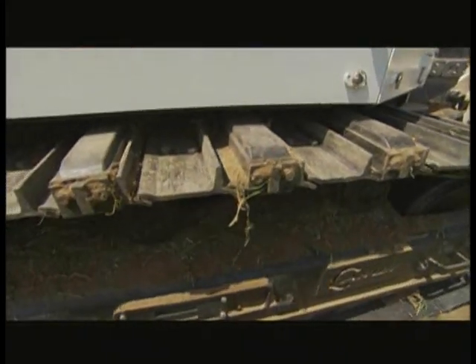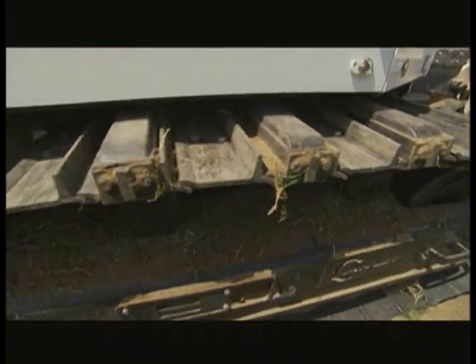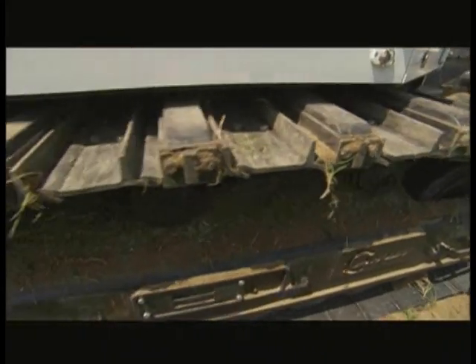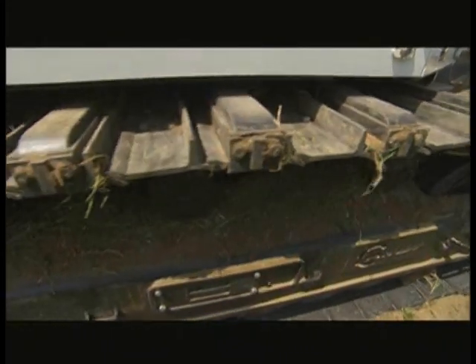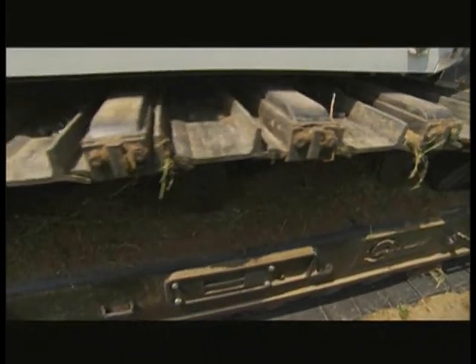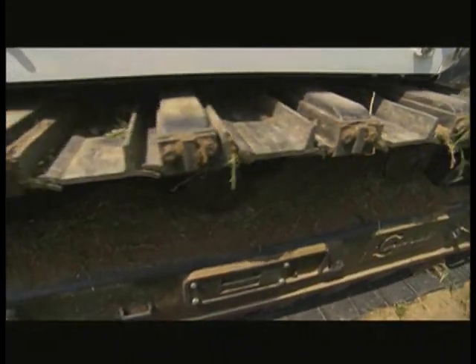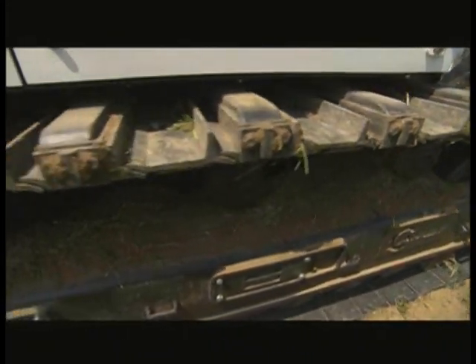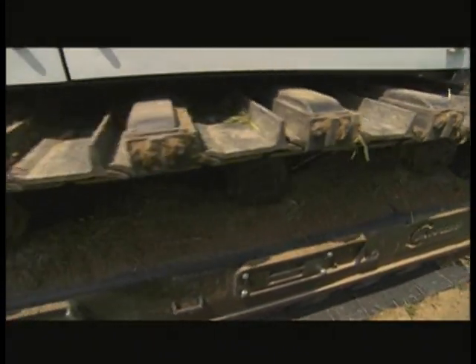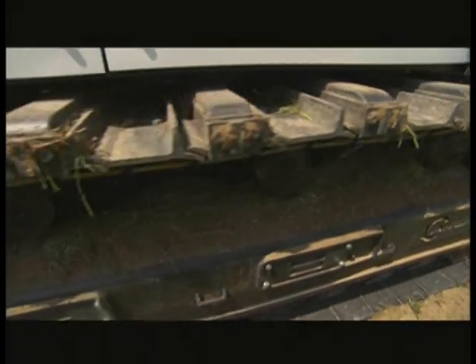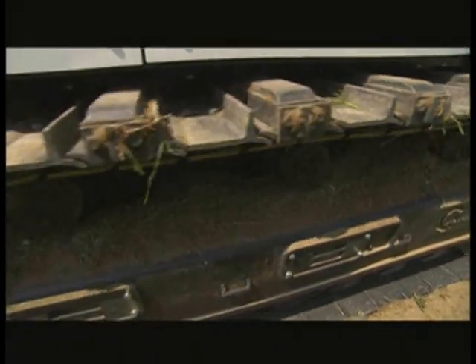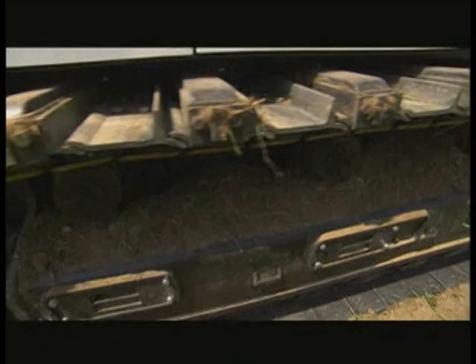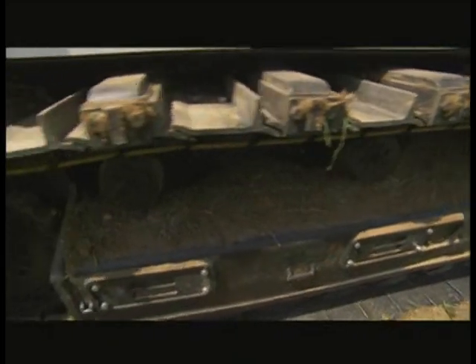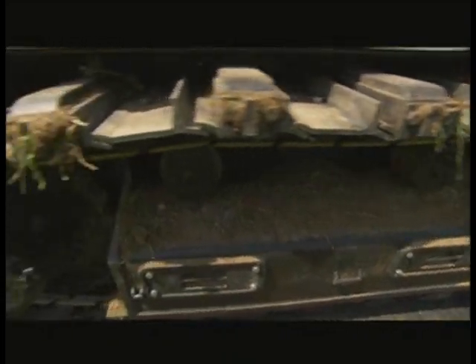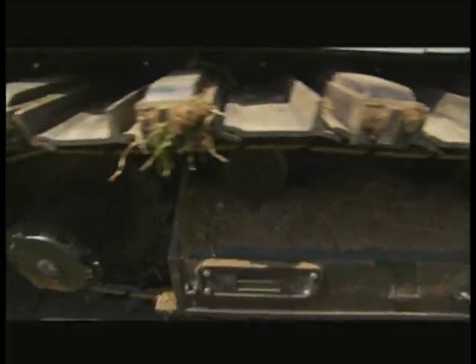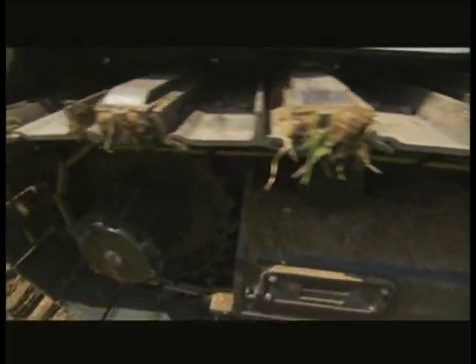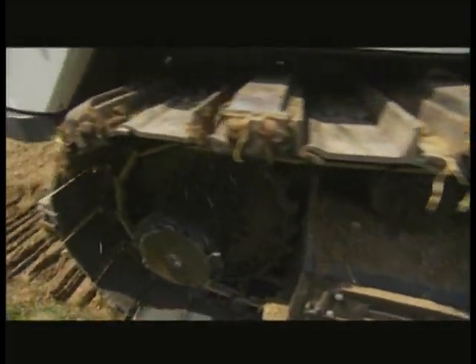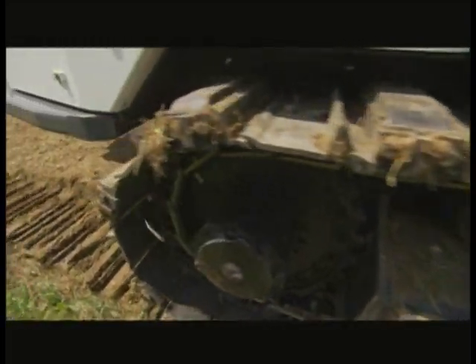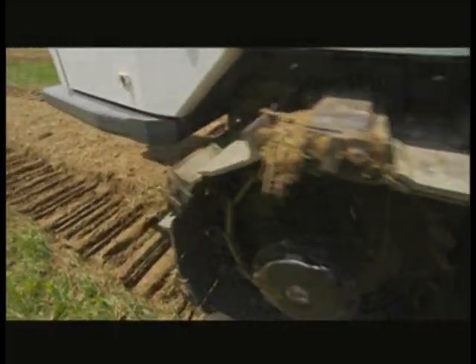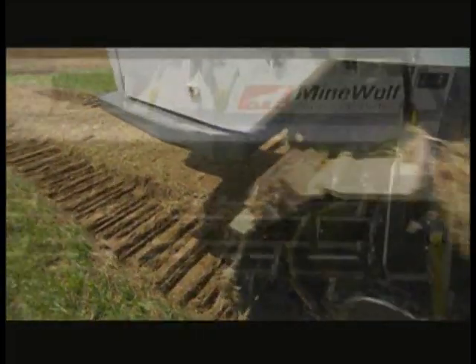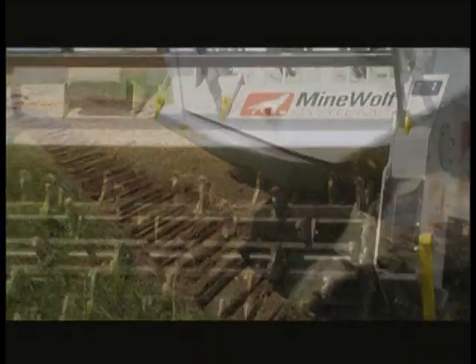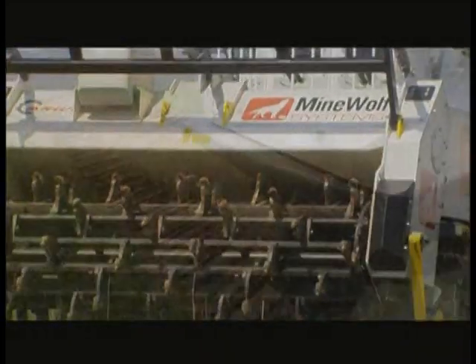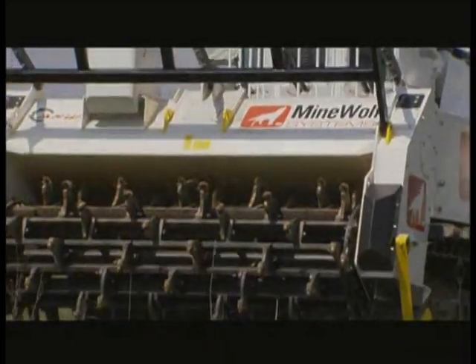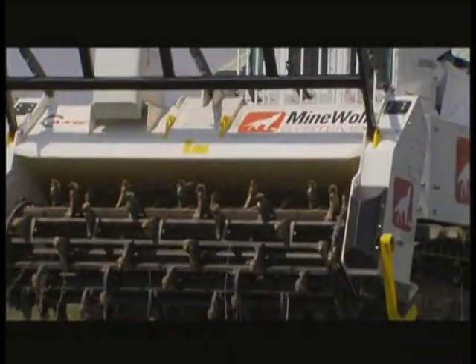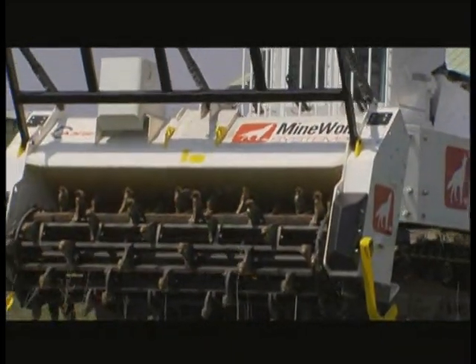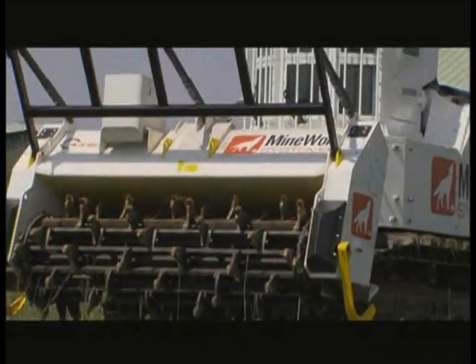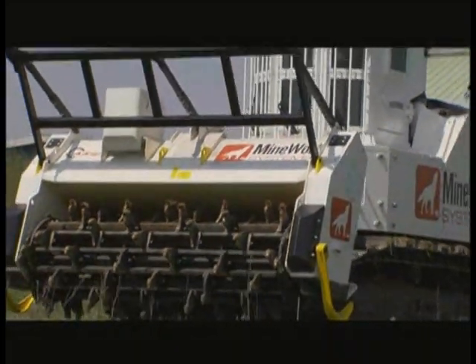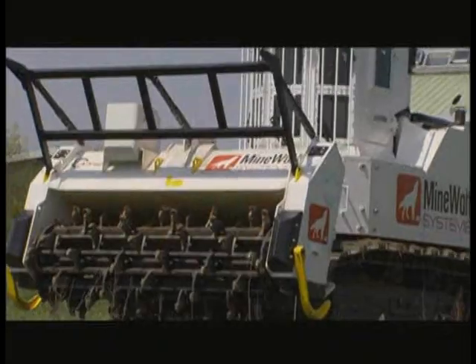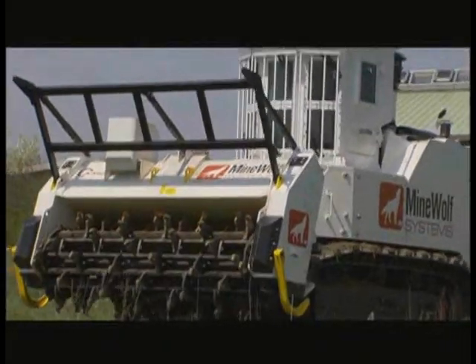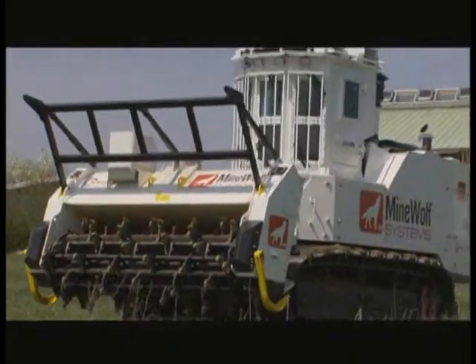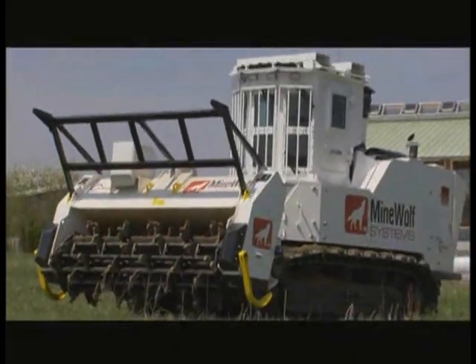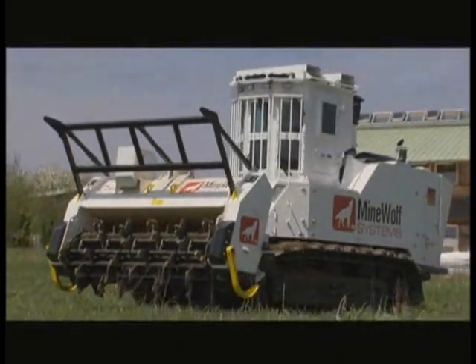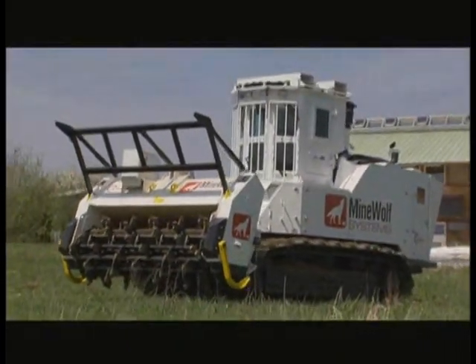When a heavy tank tread or tire activates a mine, the destructive force is concentrated in one spot. The Mine Wolf's open tiller dissipates that force, making it less destructive.